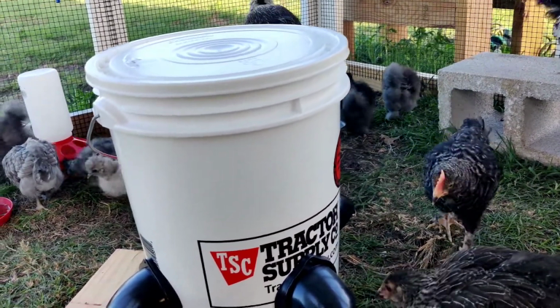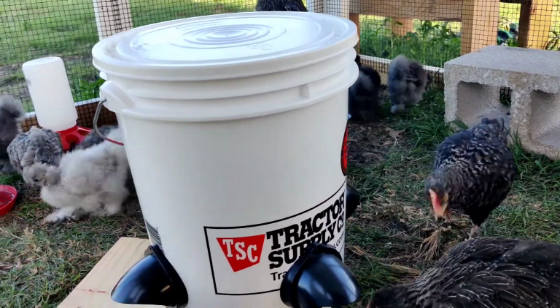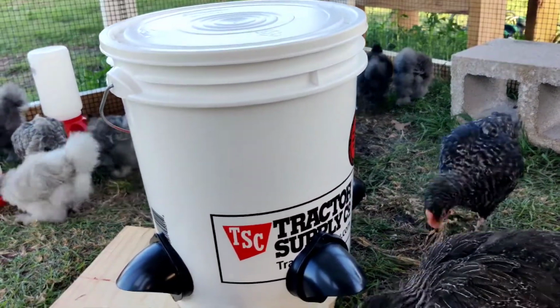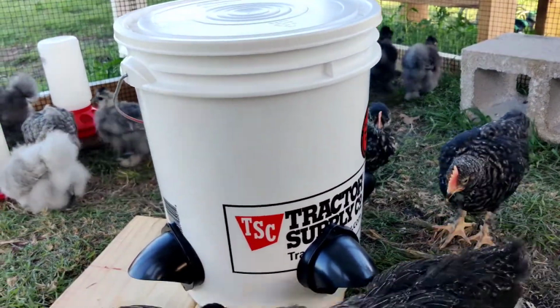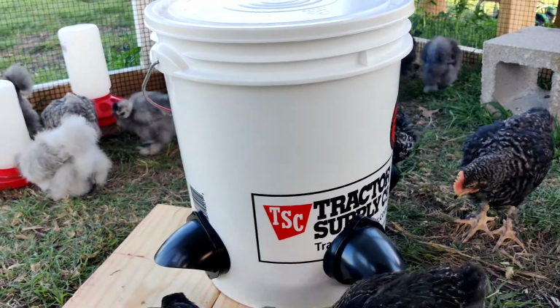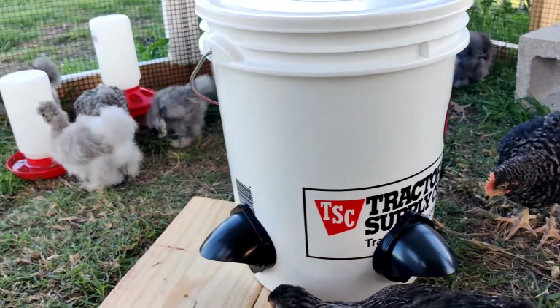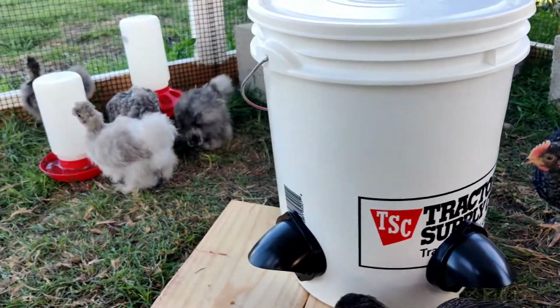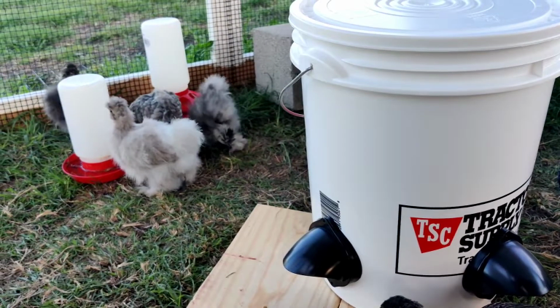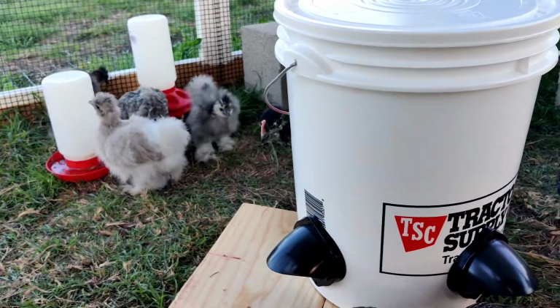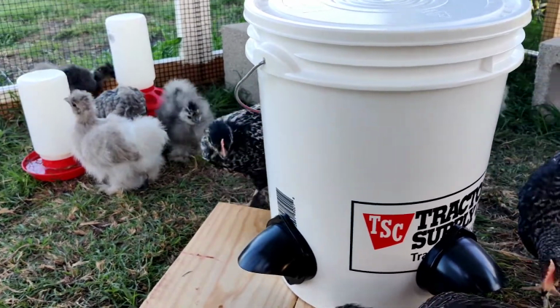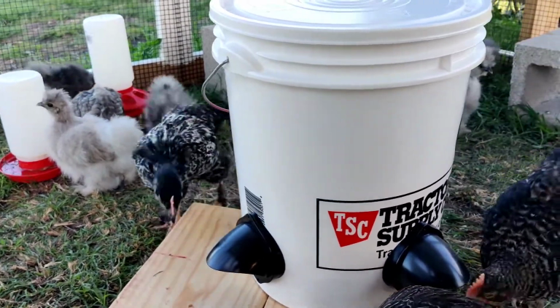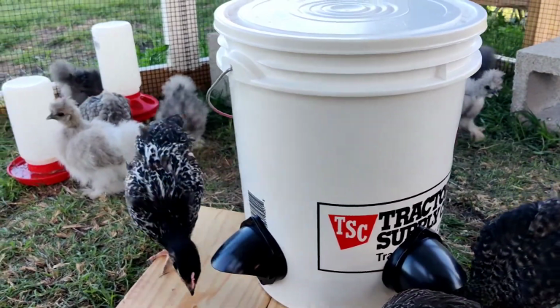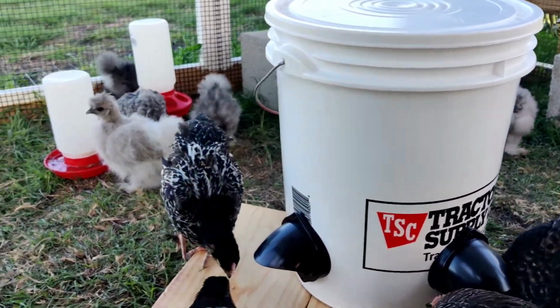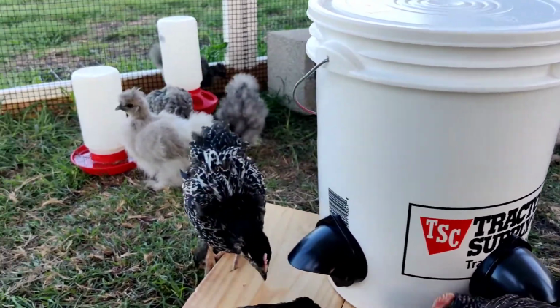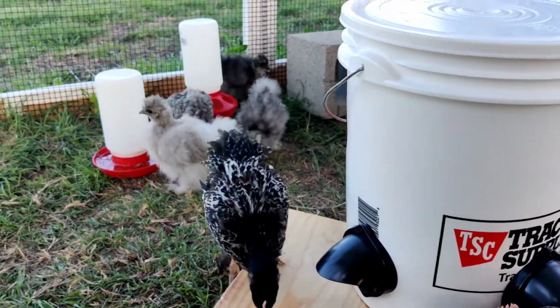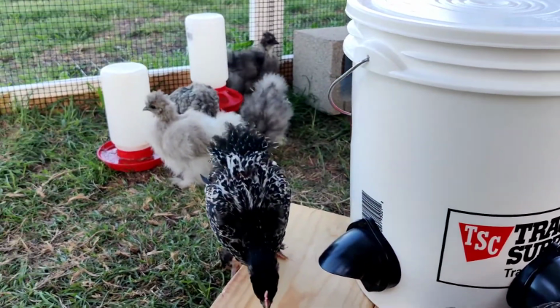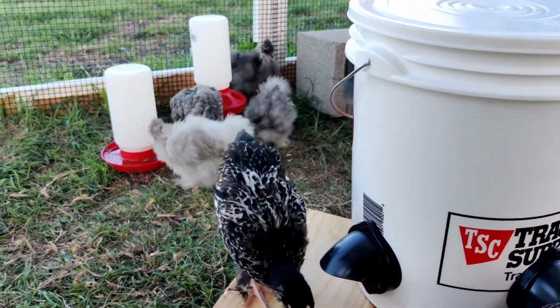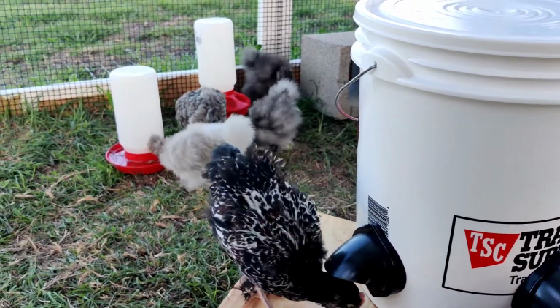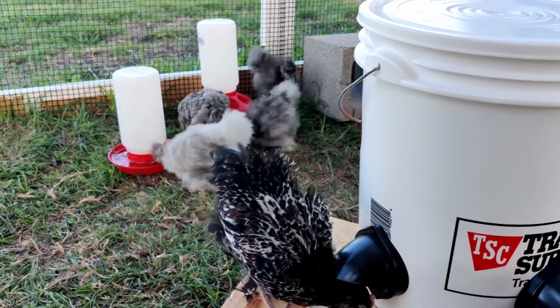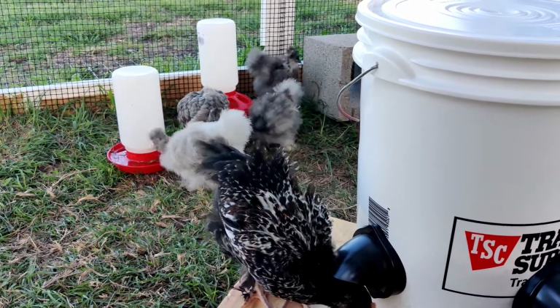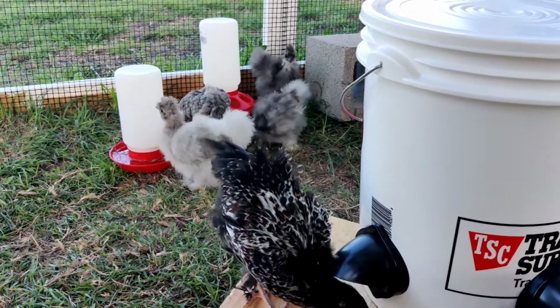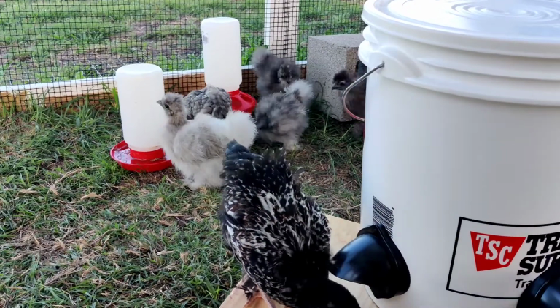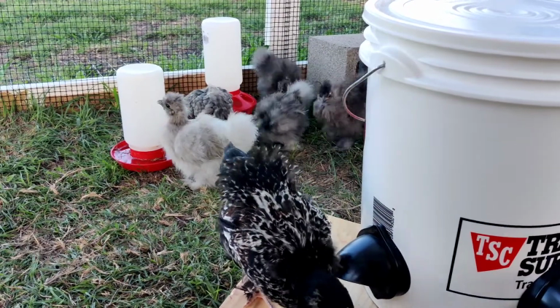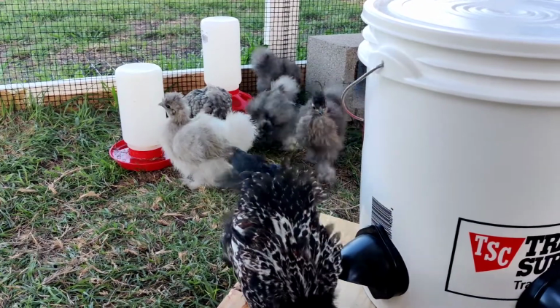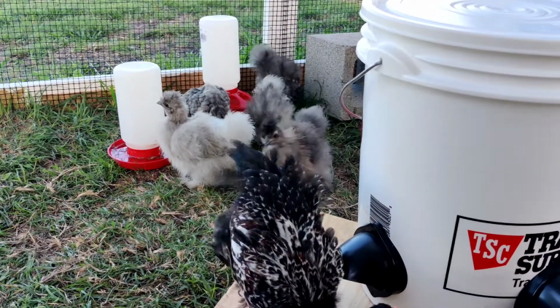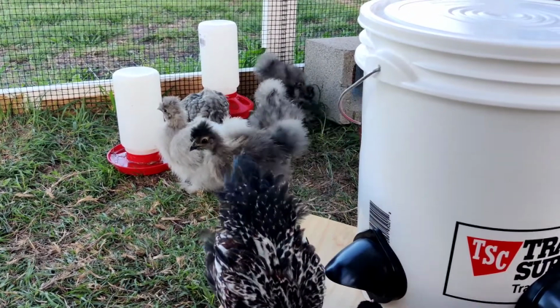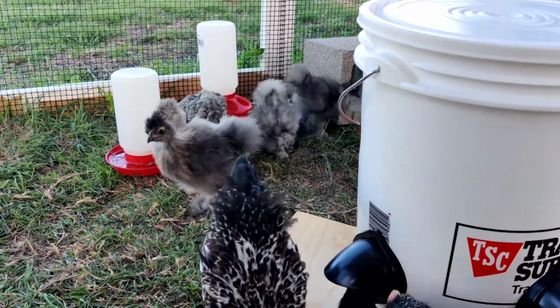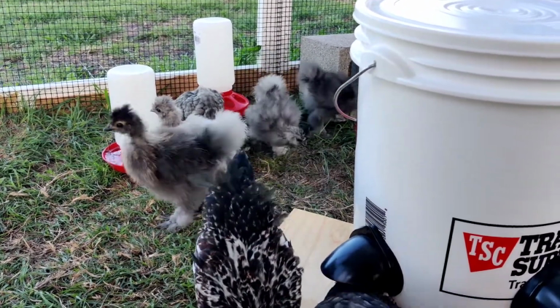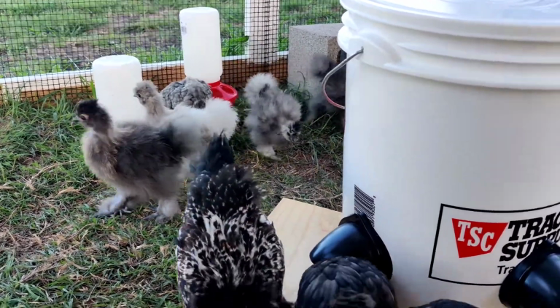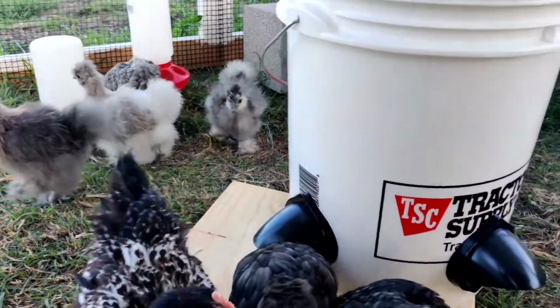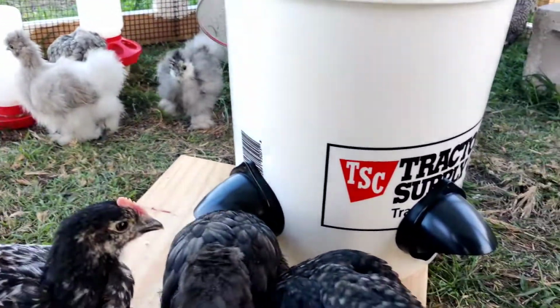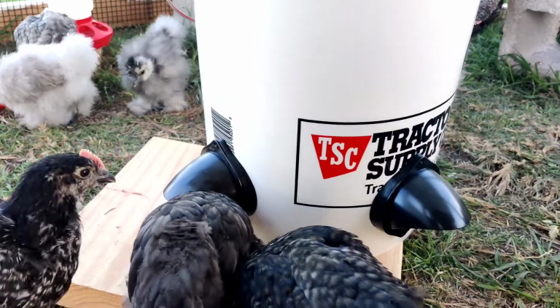We got to get the smaller ones to use it though. It's a little harder for them — they're still a little small, so I'm not sure what I'm gonna do about them to feed them. But yeah, it looks like the feeder is working.